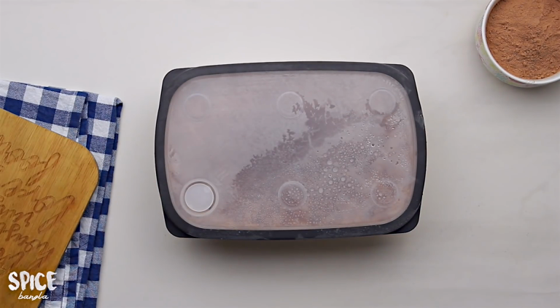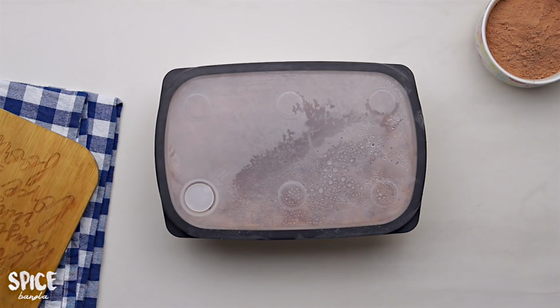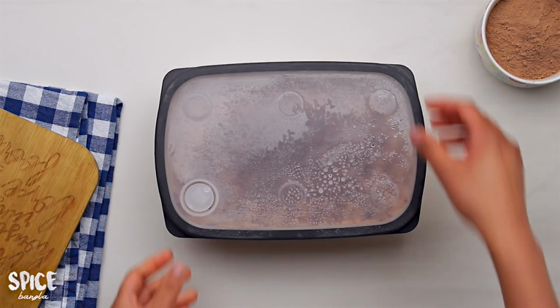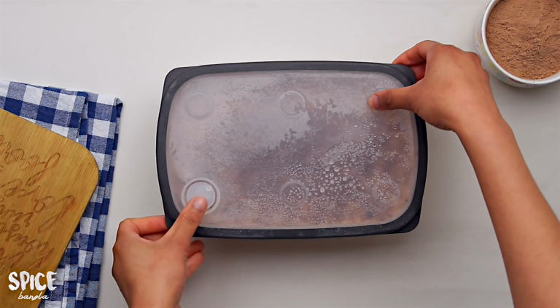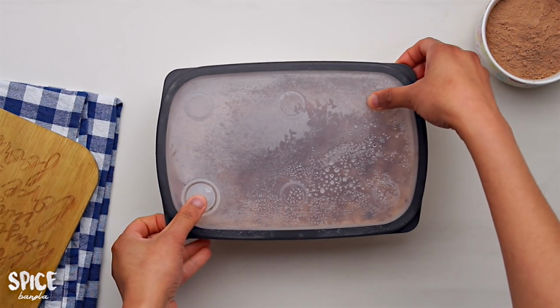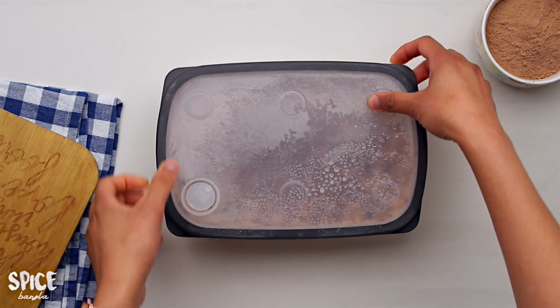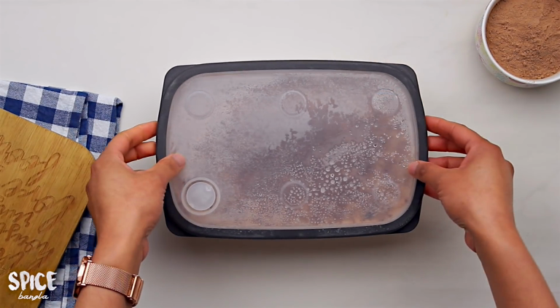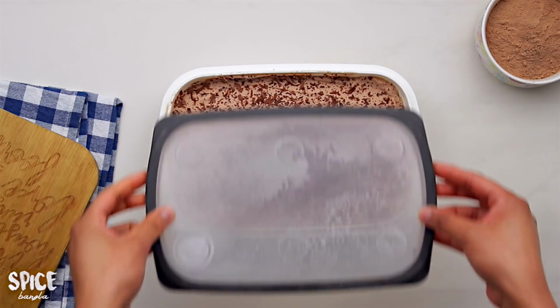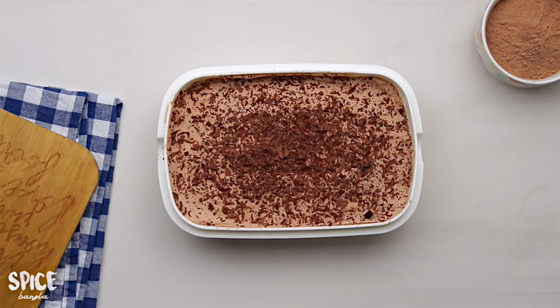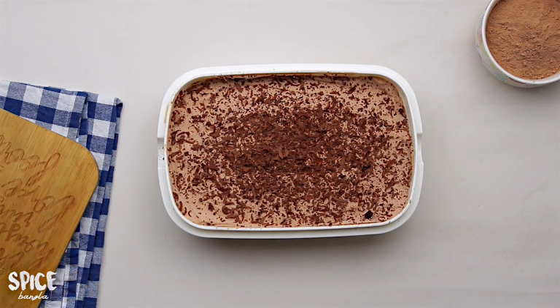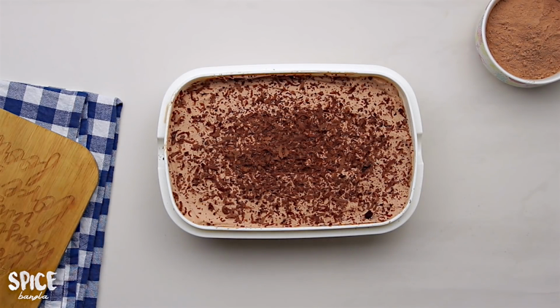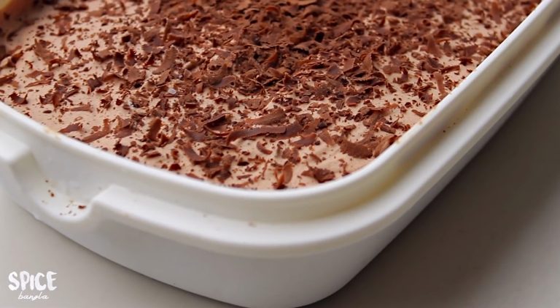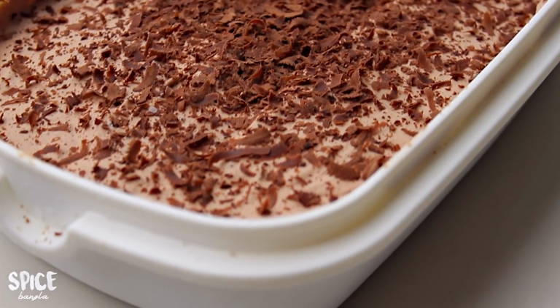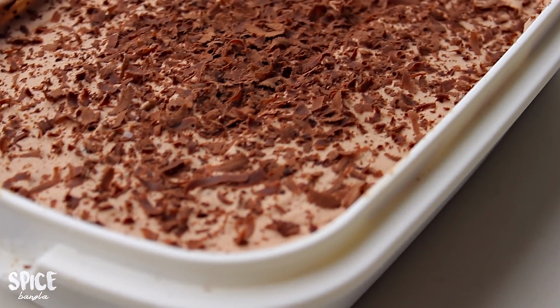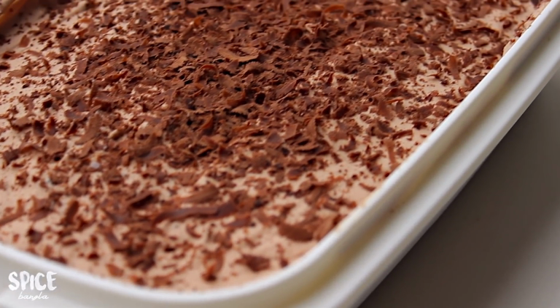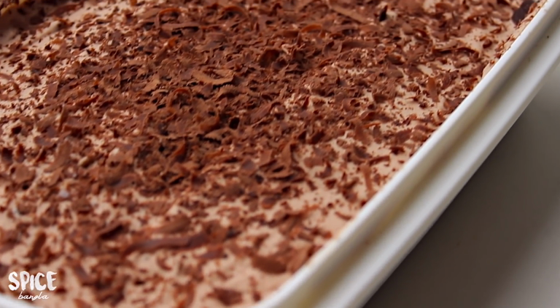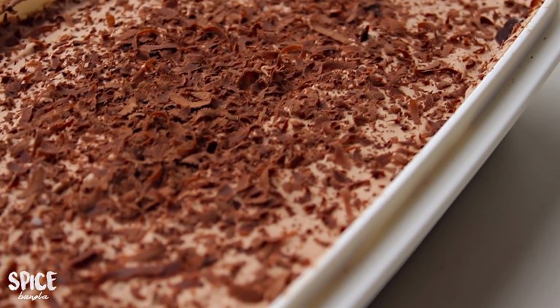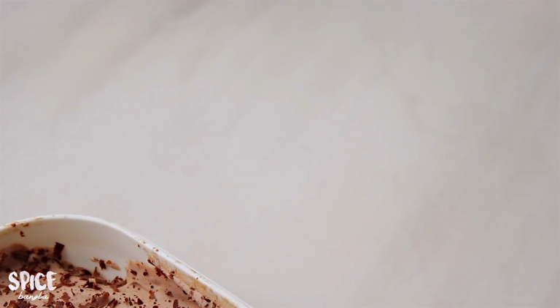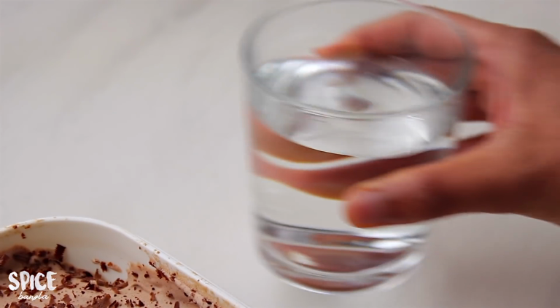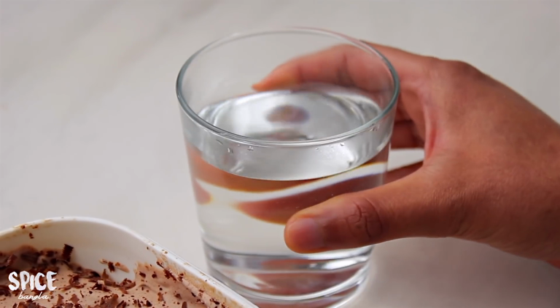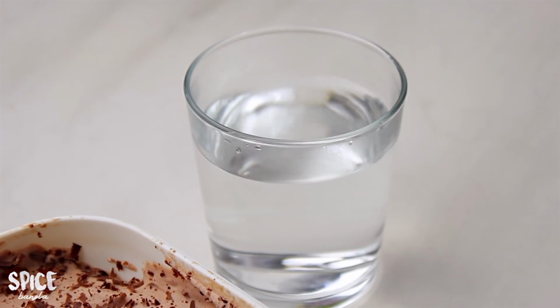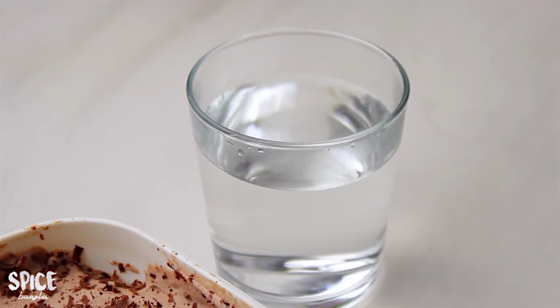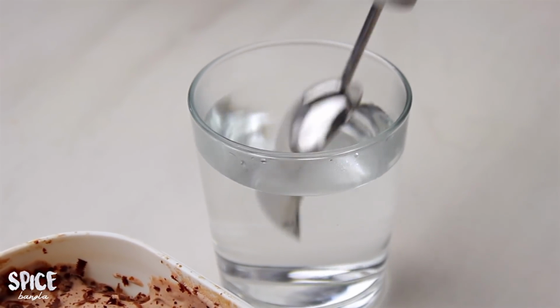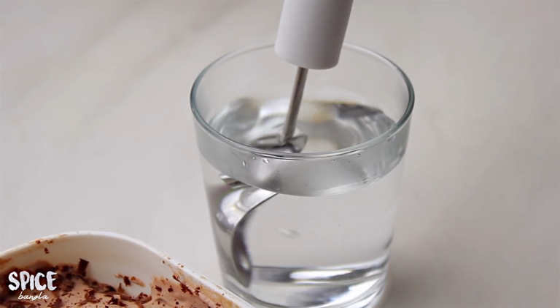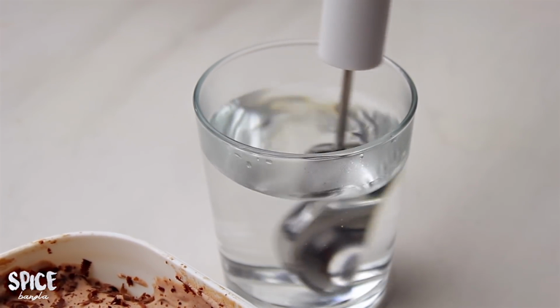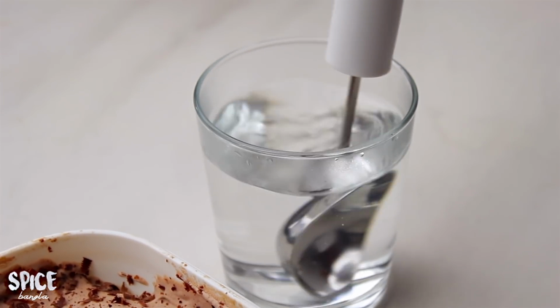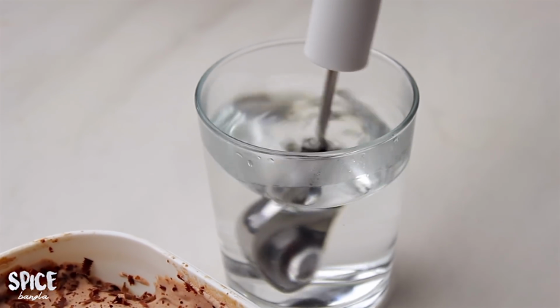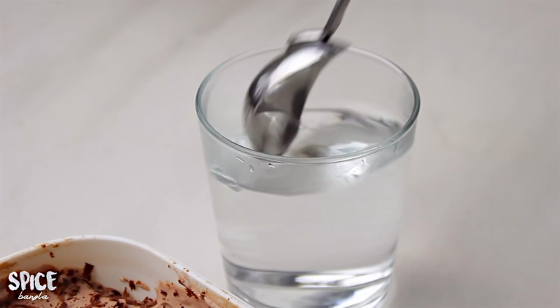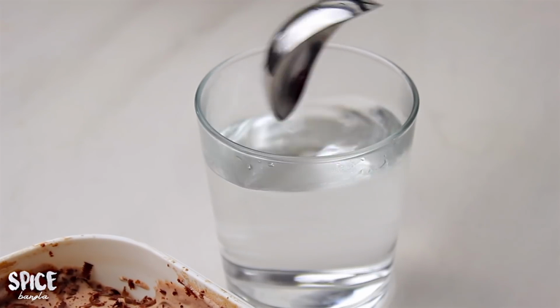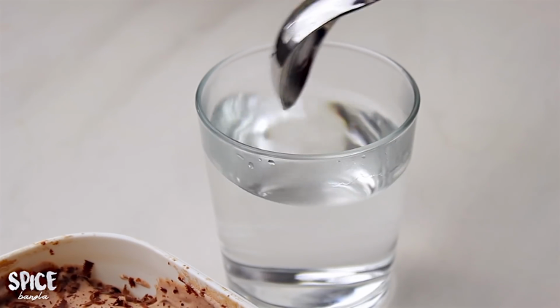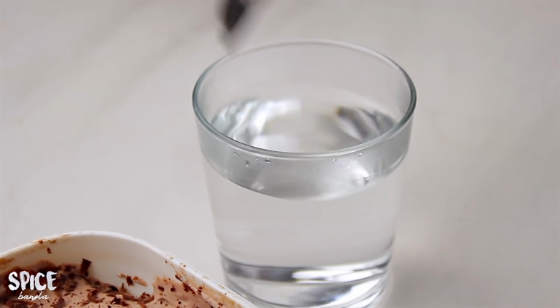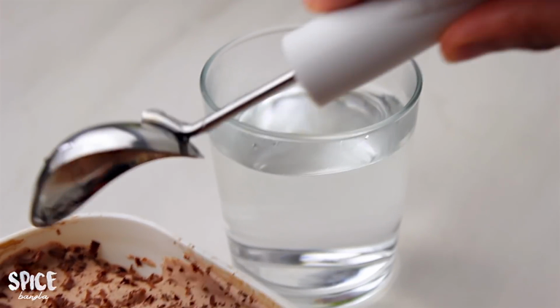After 8 hours, the chocolate ice cream will be frozen. I will scoop it and it will be creamy — you won't have to cook anything because it's easy to scoop.